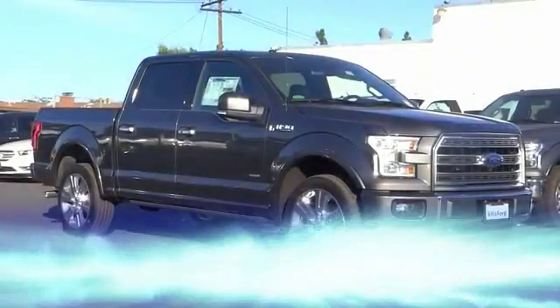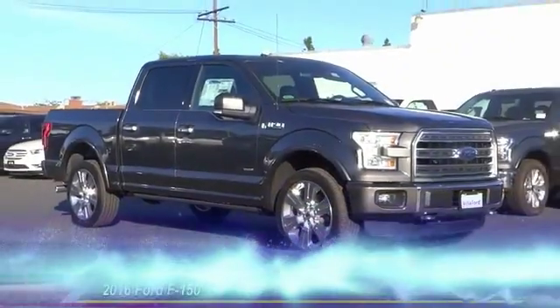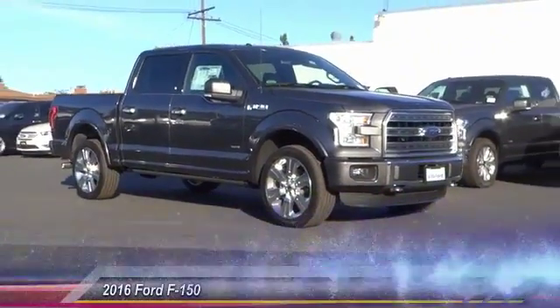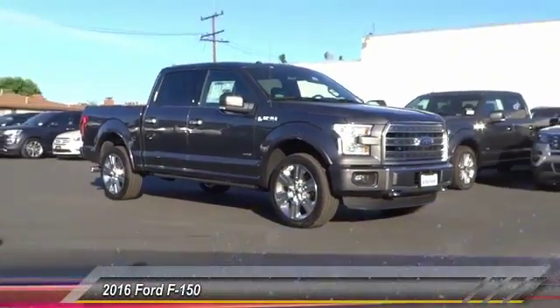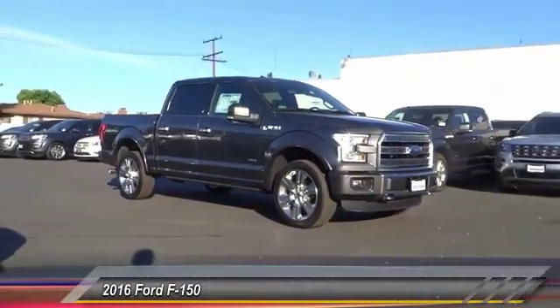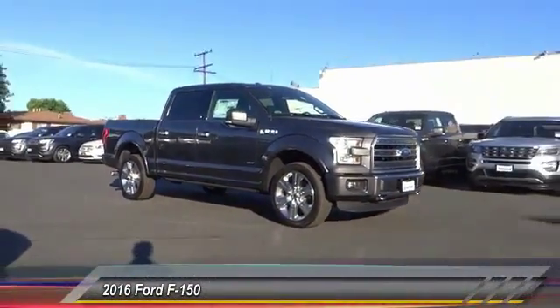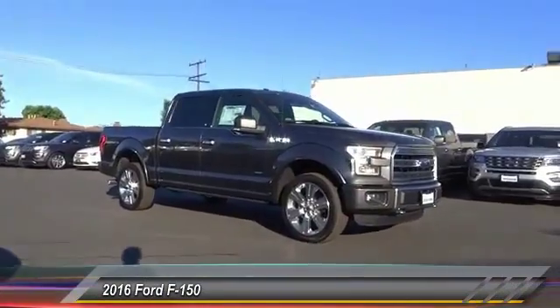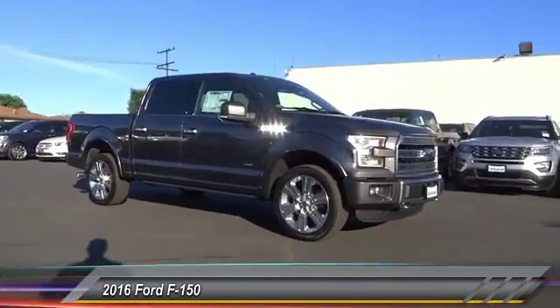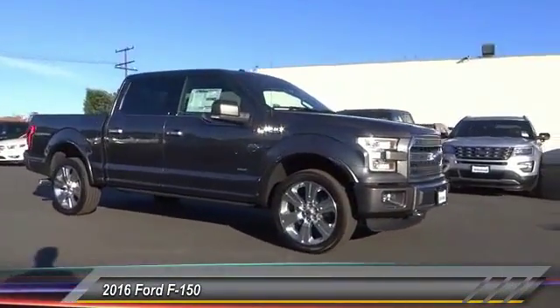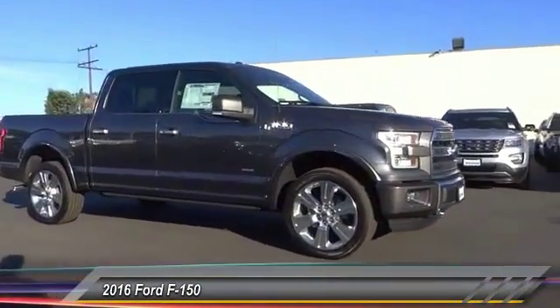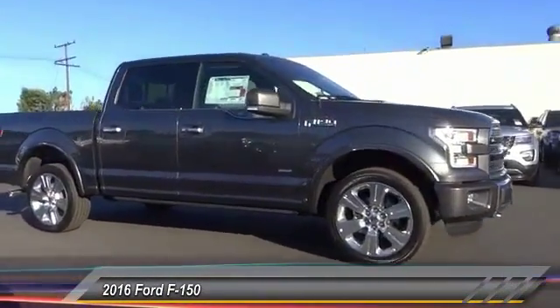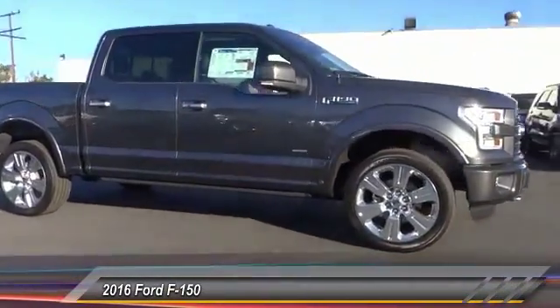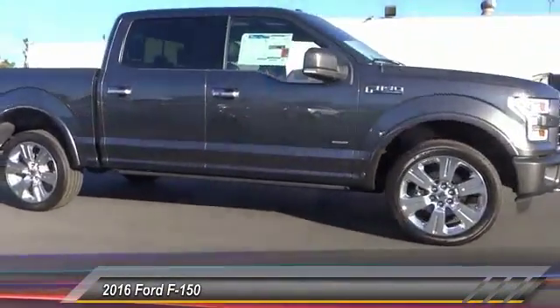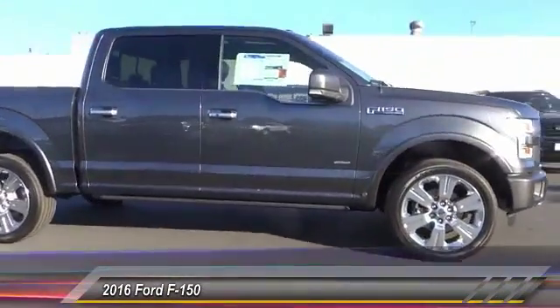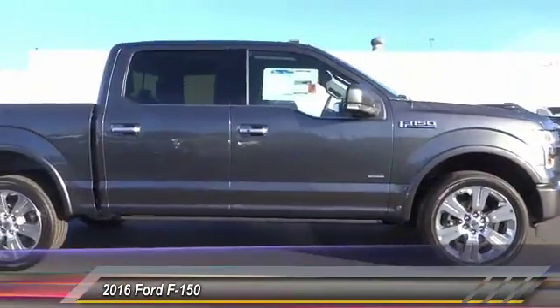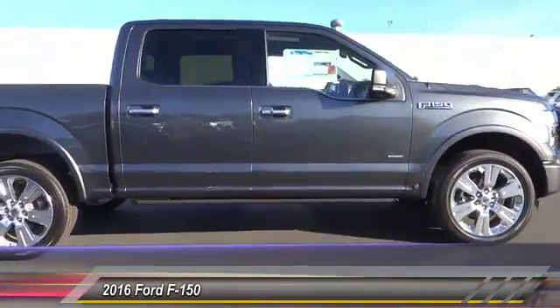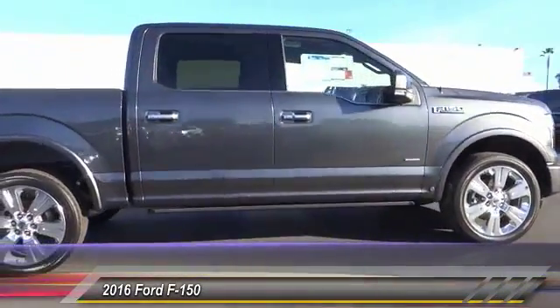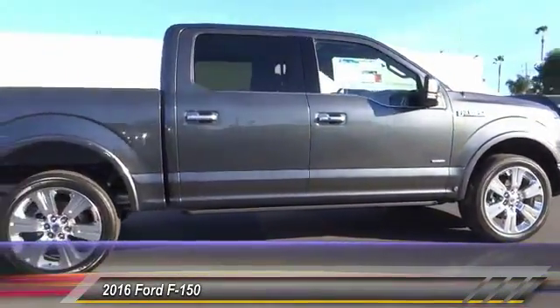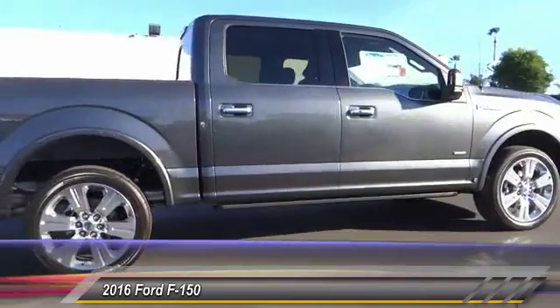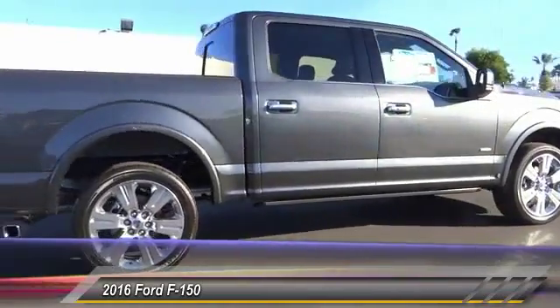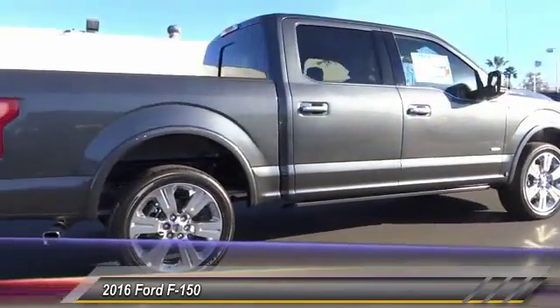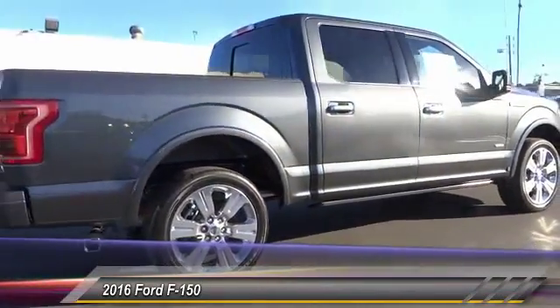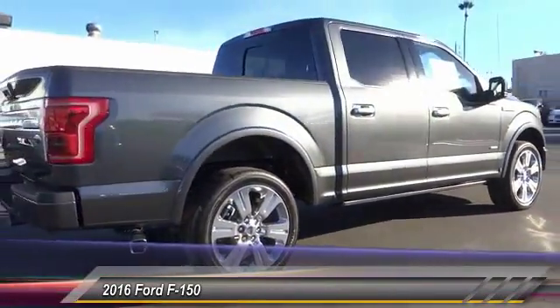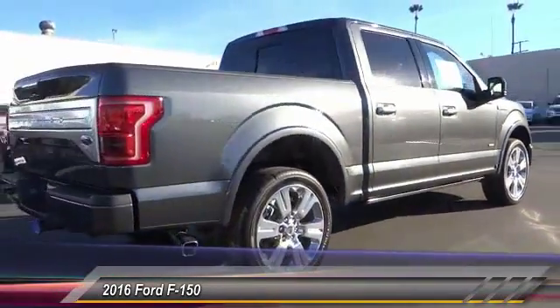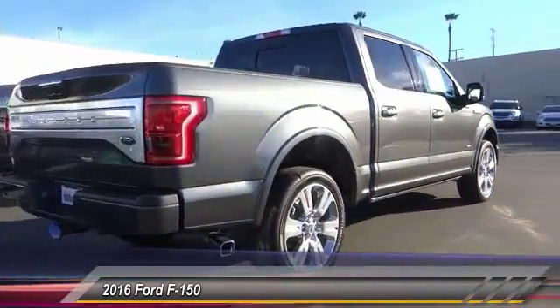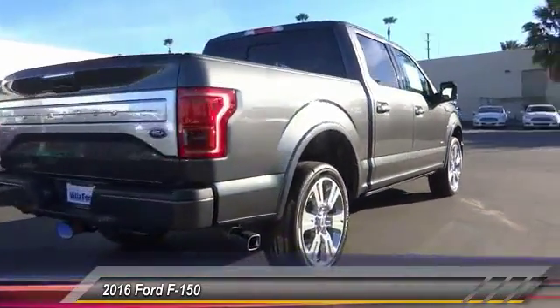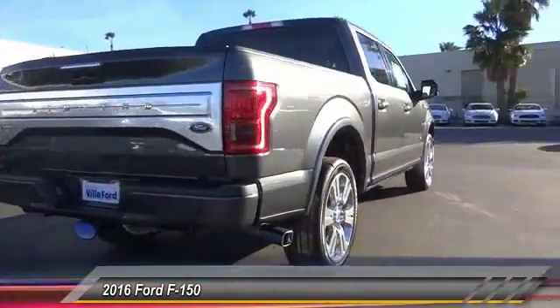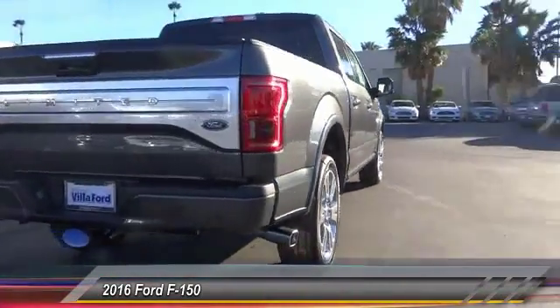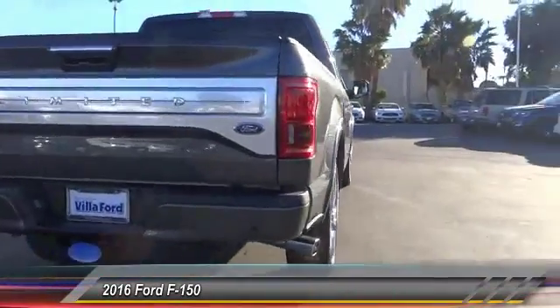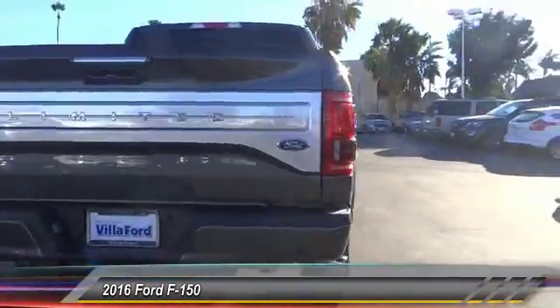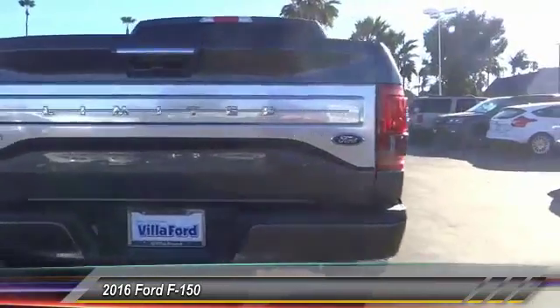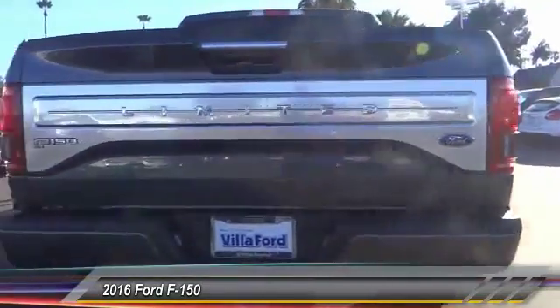2016 F-150. A Ford F-150 knows how to handle any situation. It's built to follow orders, no whining, and is priced below $70,000. This vehicle has less than 100 miles.